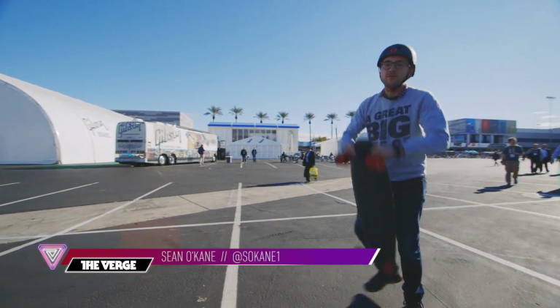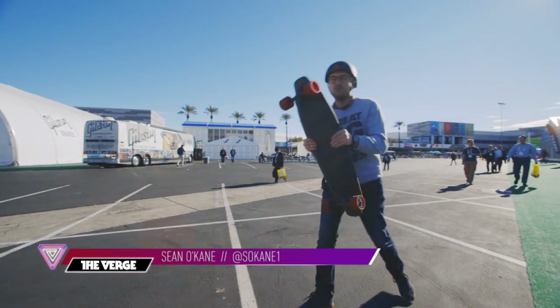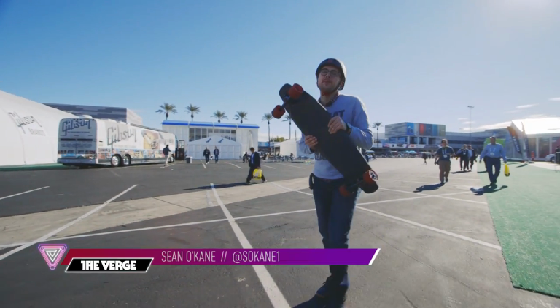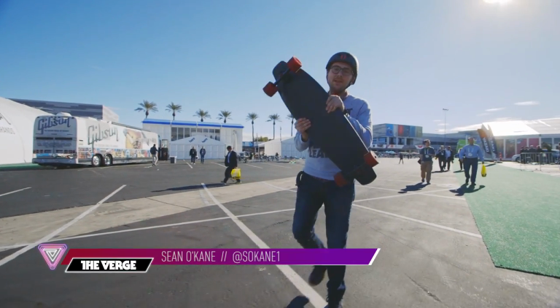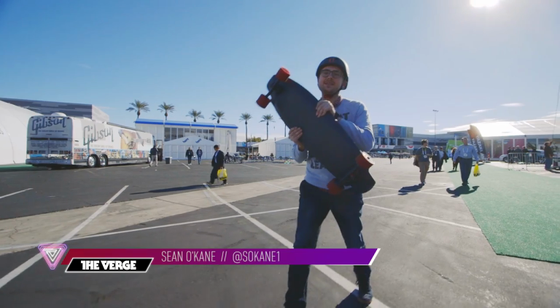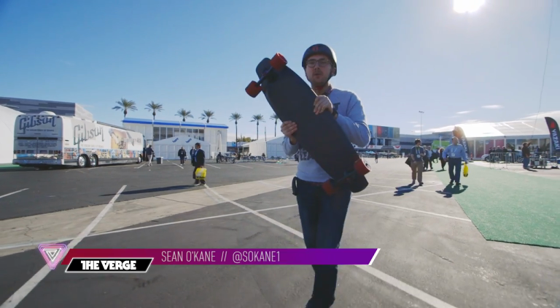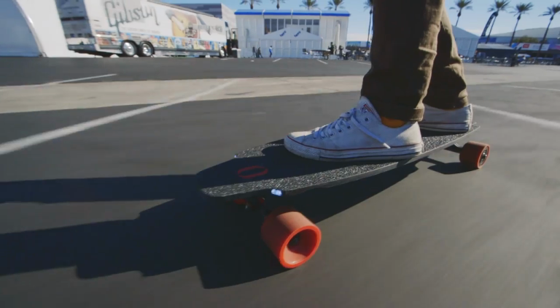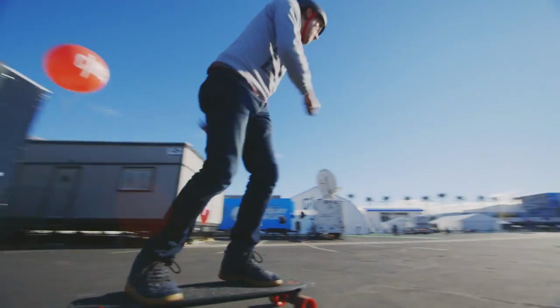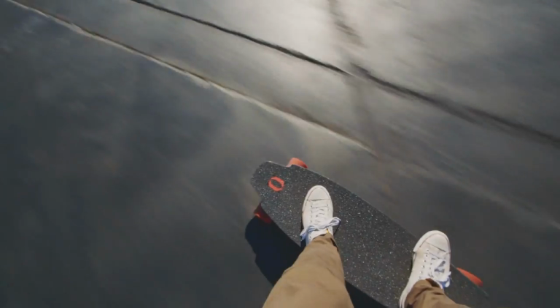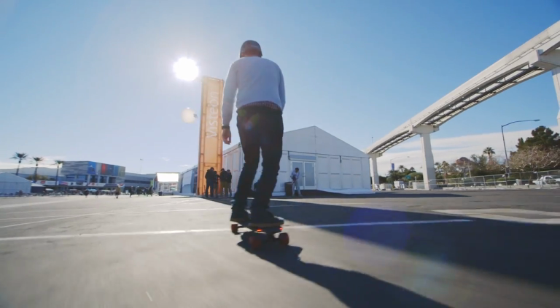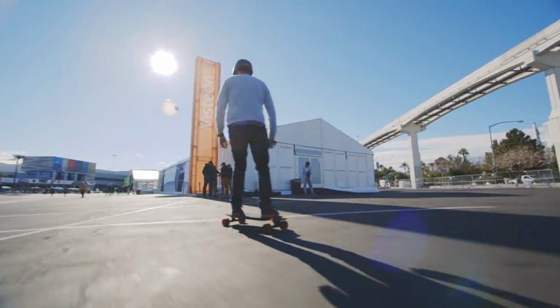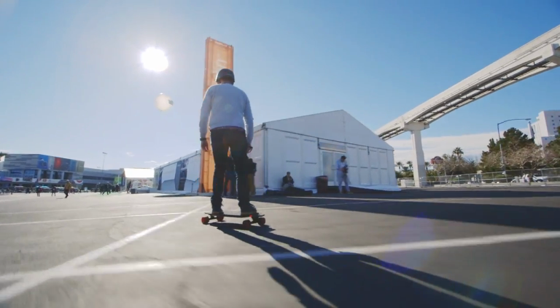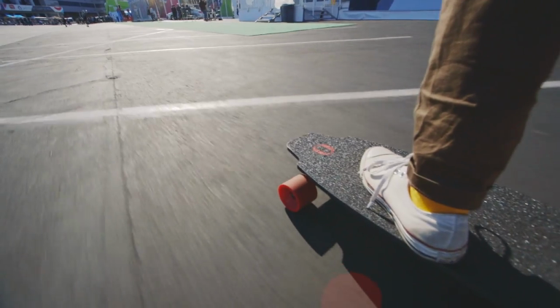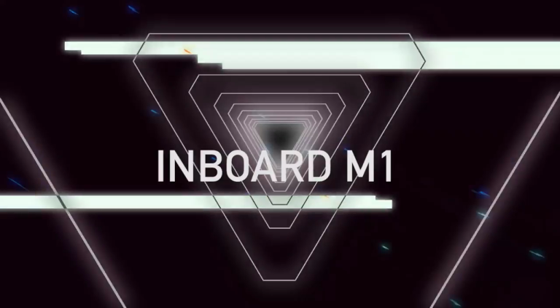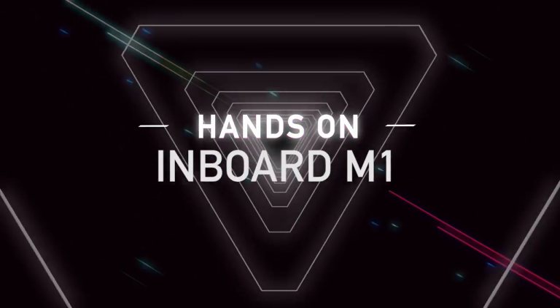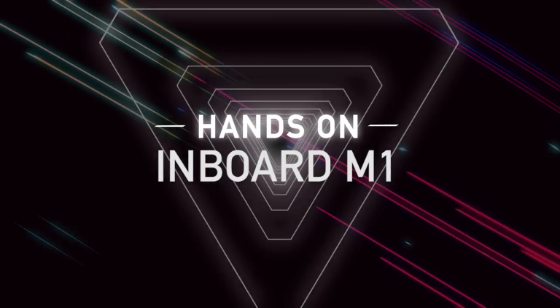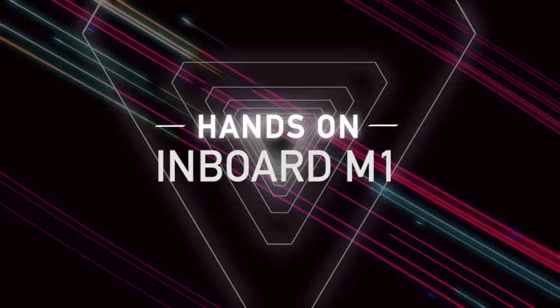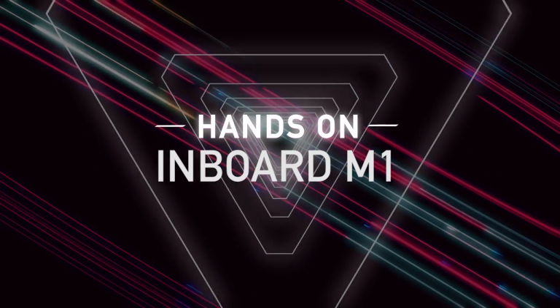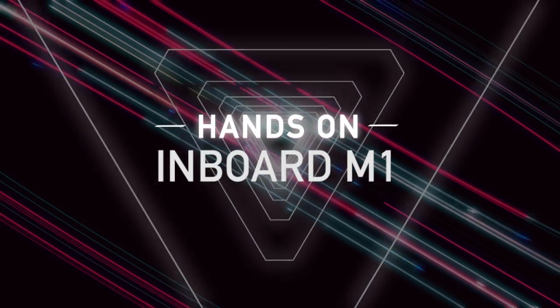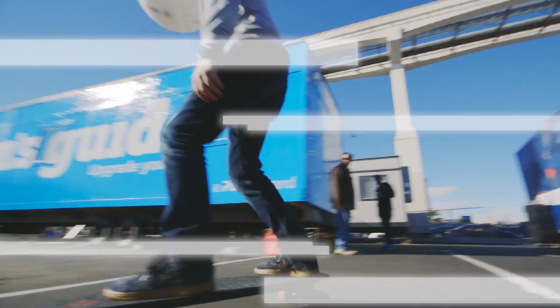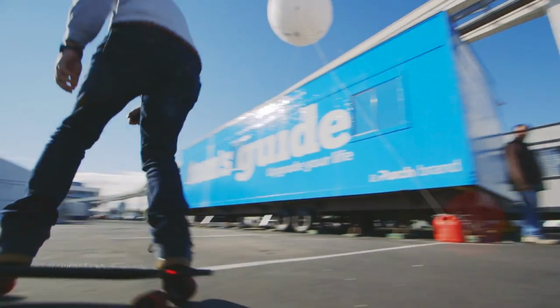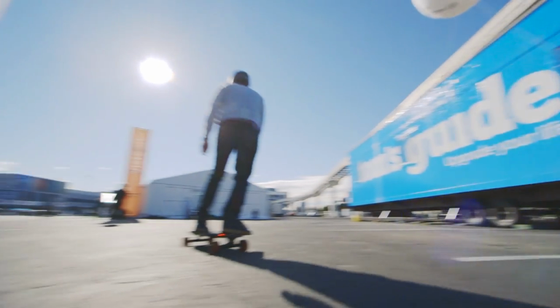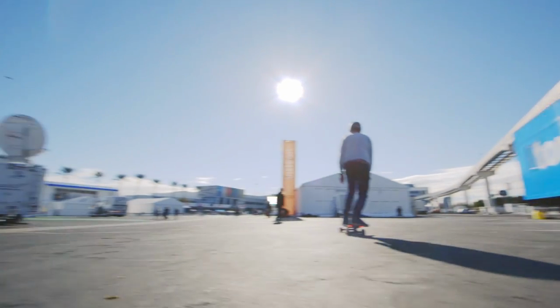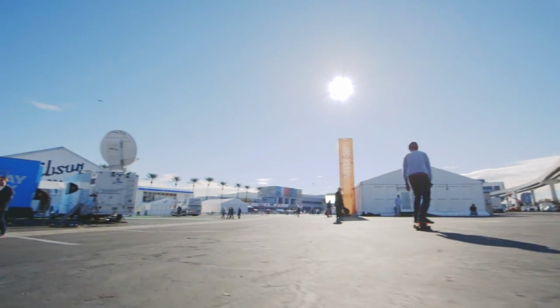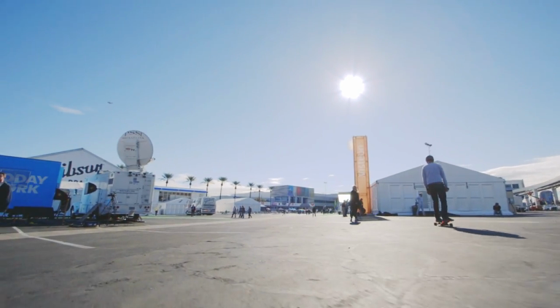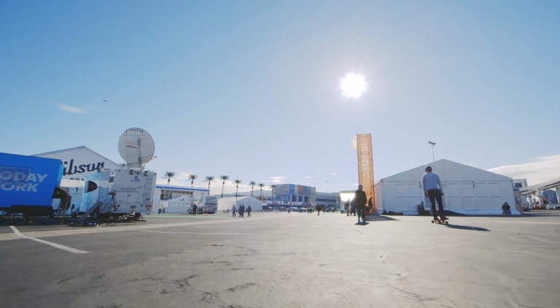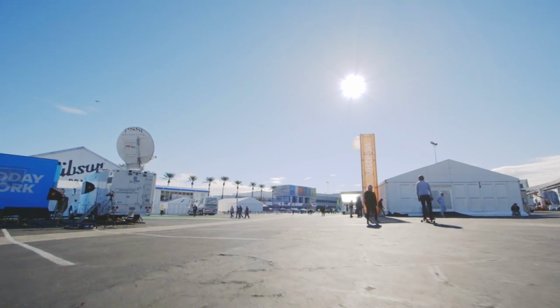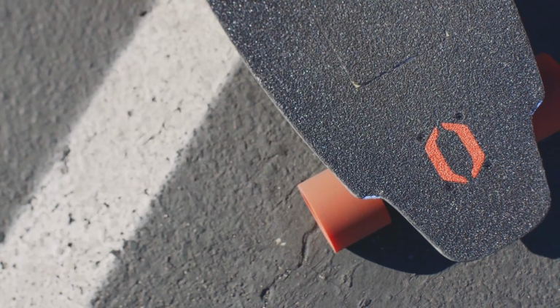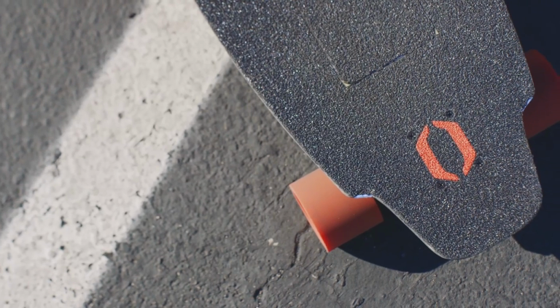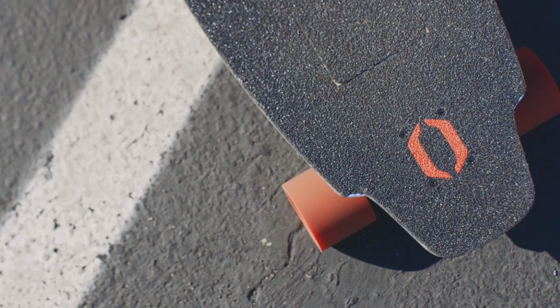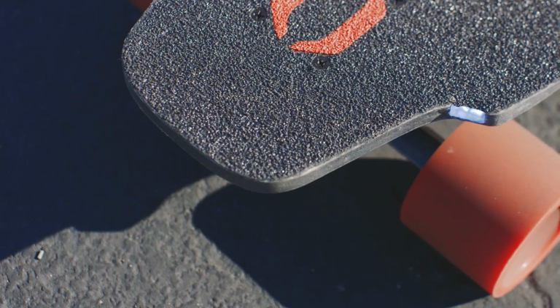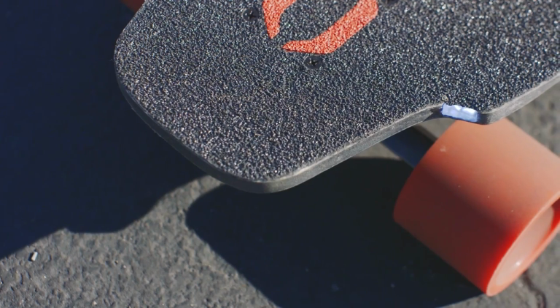Hey everybody, this is Sean with The Verge and this is the Inboard. The Inboard is an electric skateboard with a top speed of 20 miles an hour, a 10-mile range, and headlights and taillights.